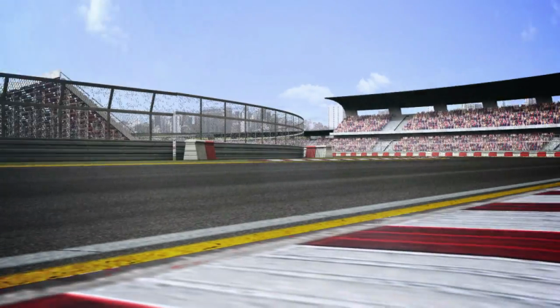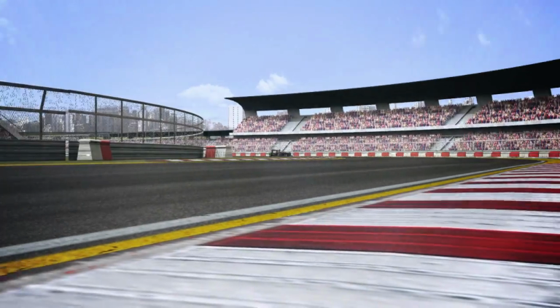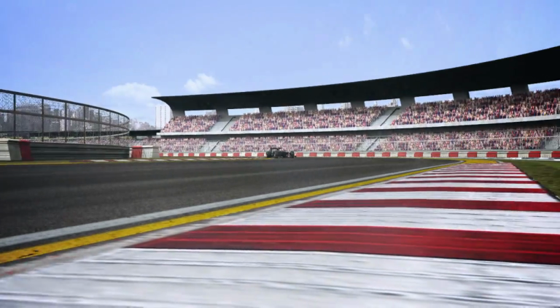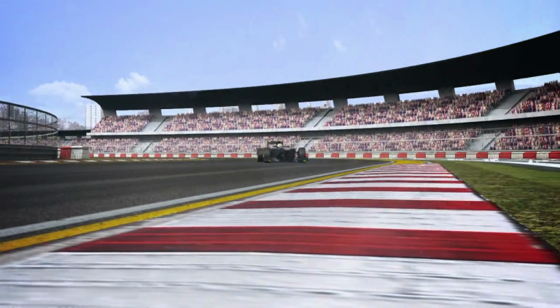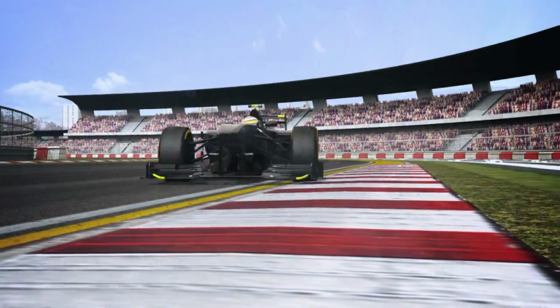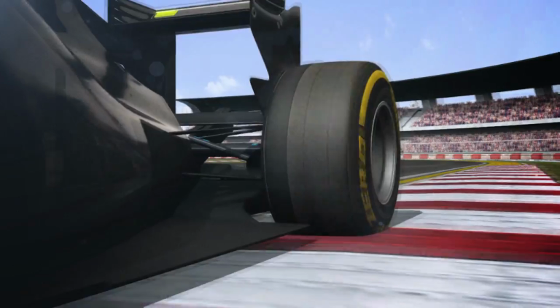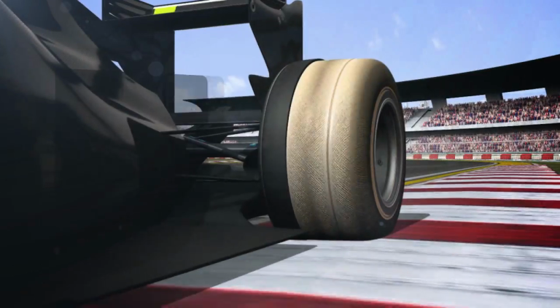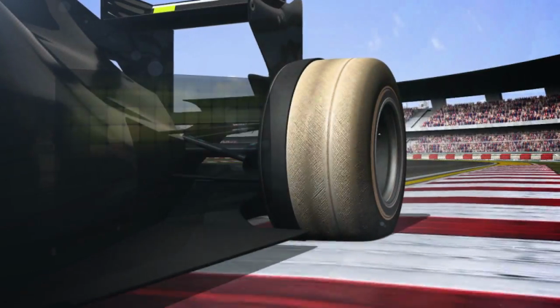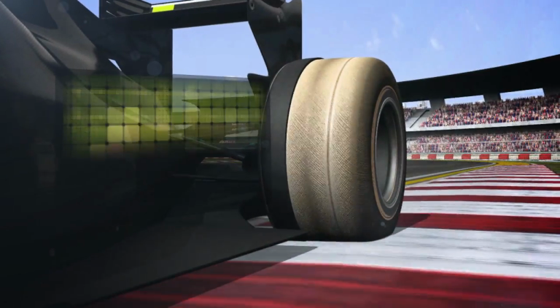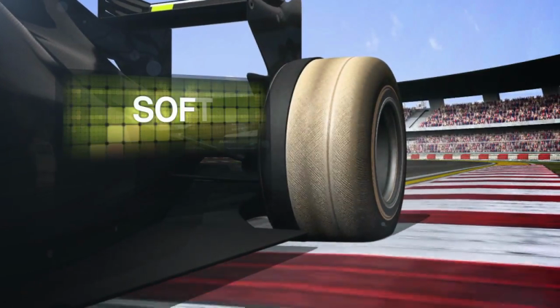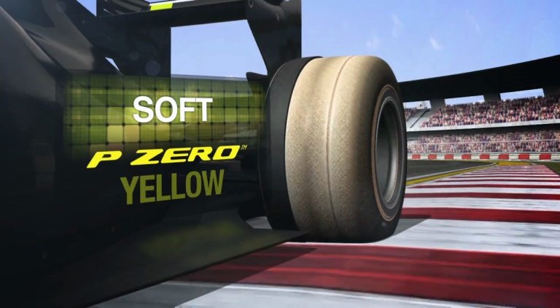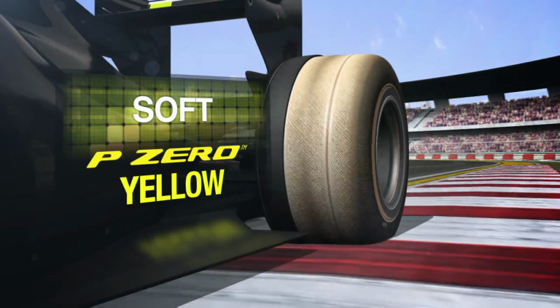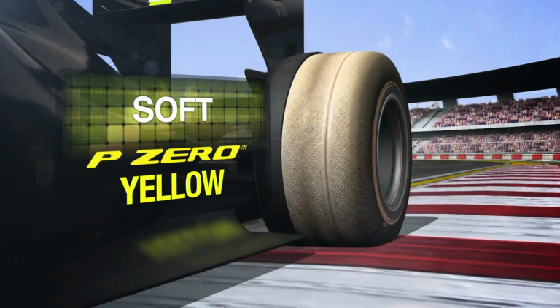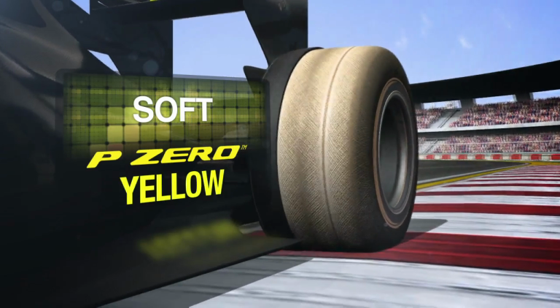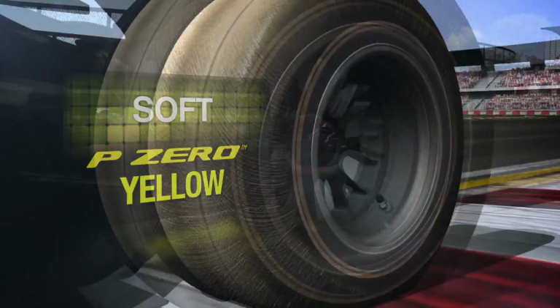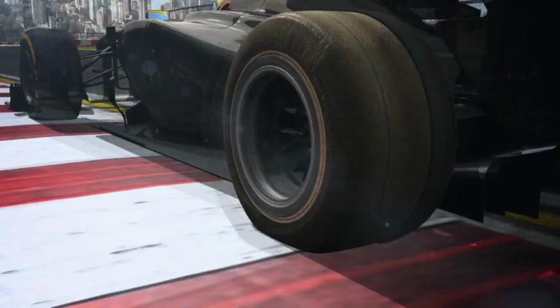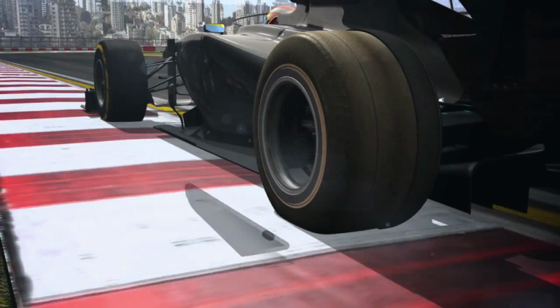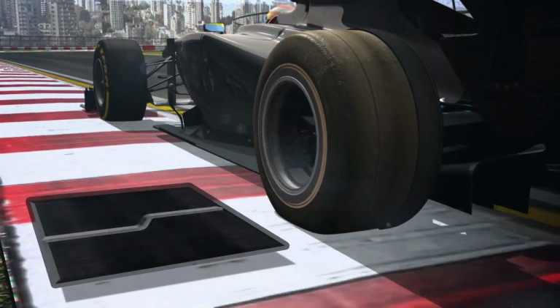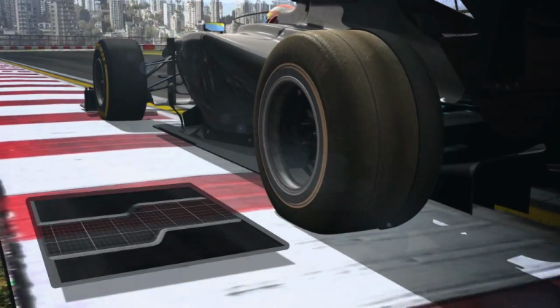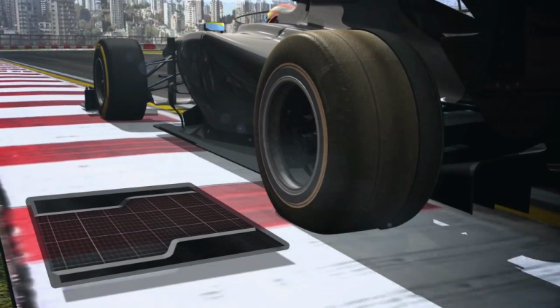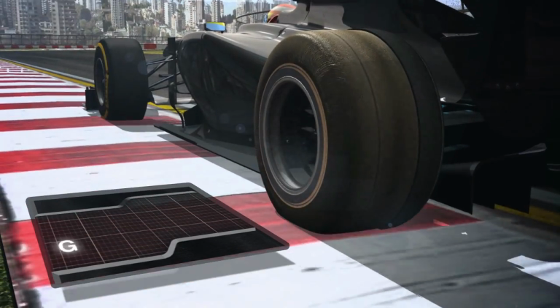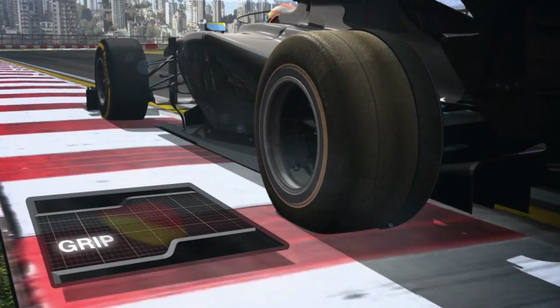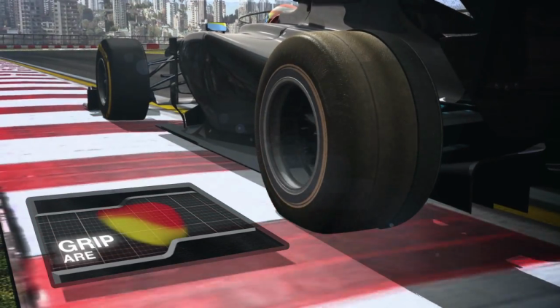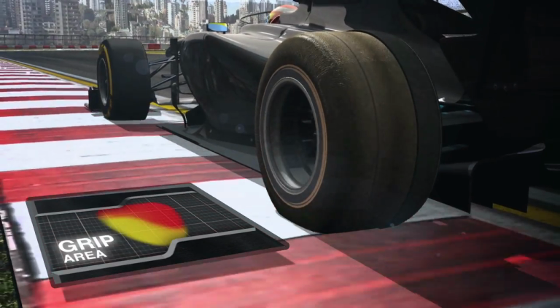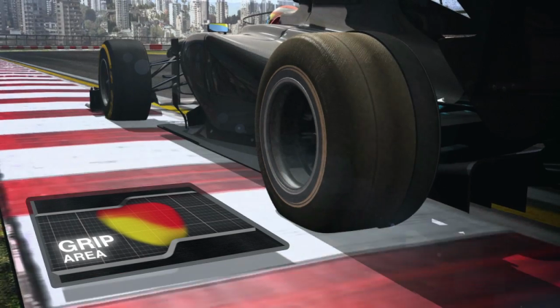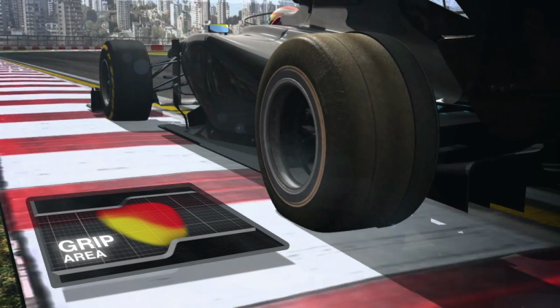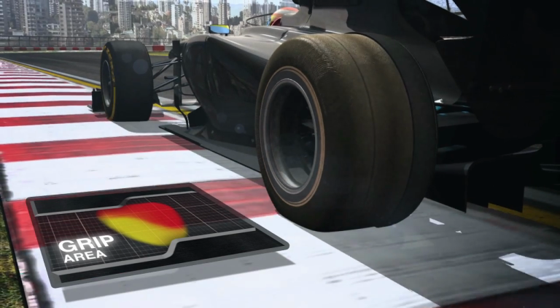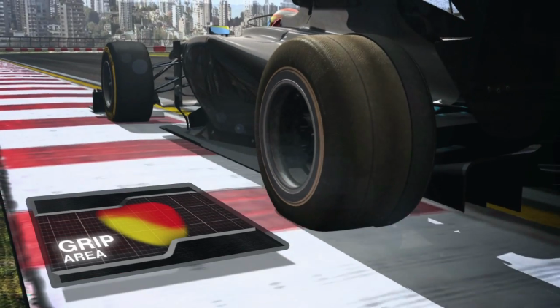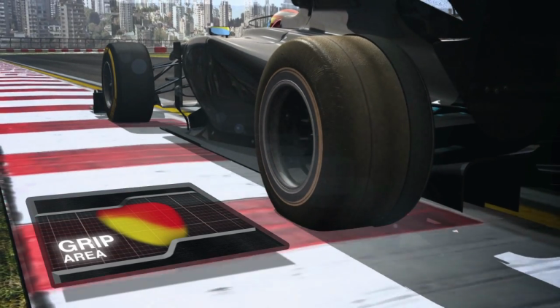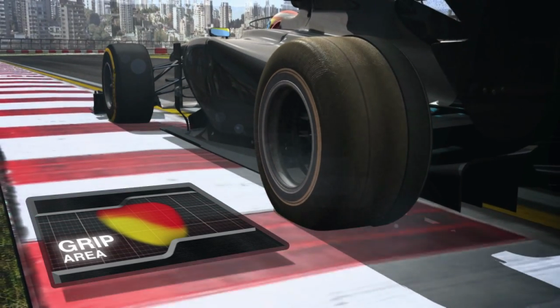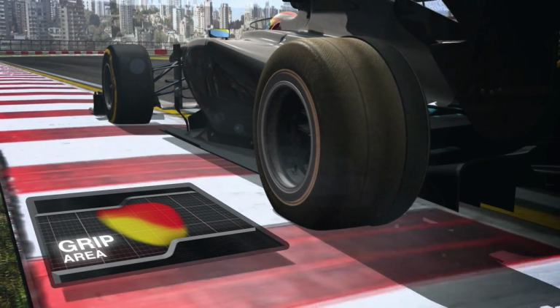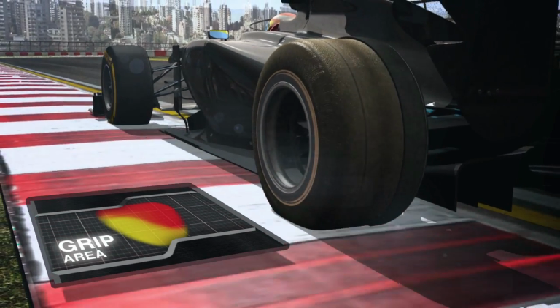The soft tyre is now more biased towards performance, but at the same time is less subject to the blistering phenomenon. The new footprint of the tyre on the track means that the temperatures are more consistent over the whole of the tyre, improving grip.